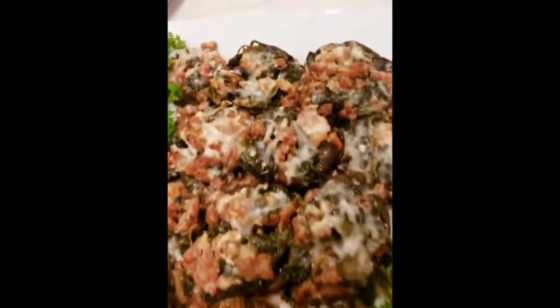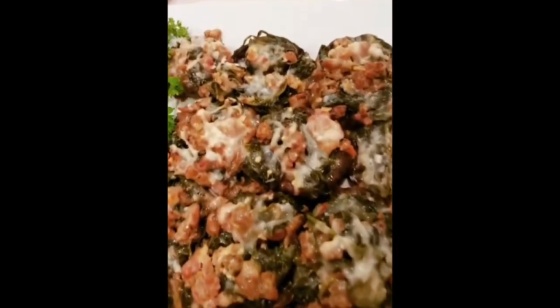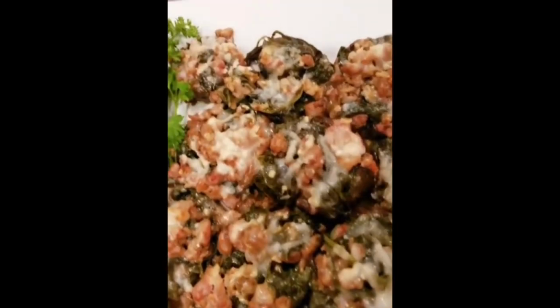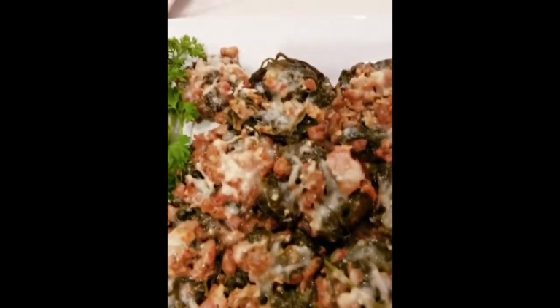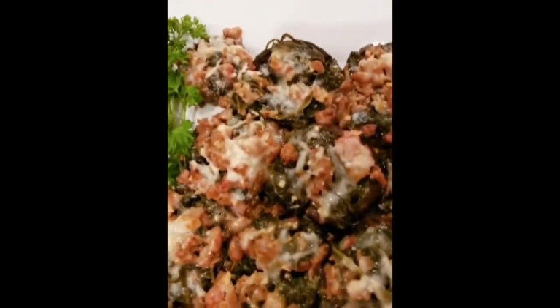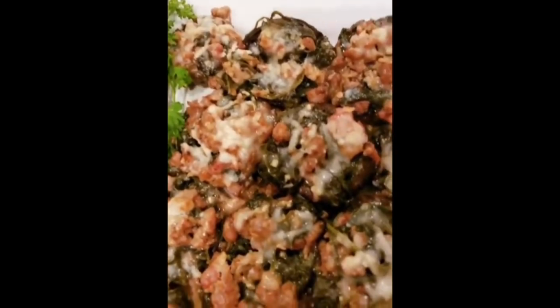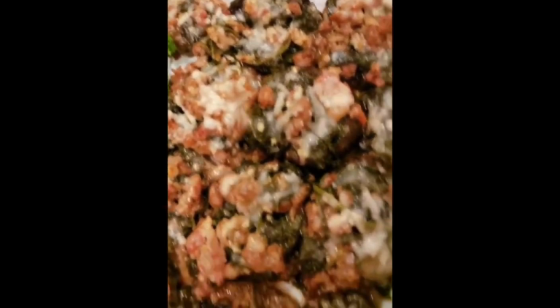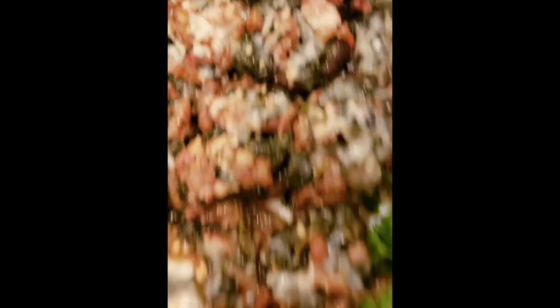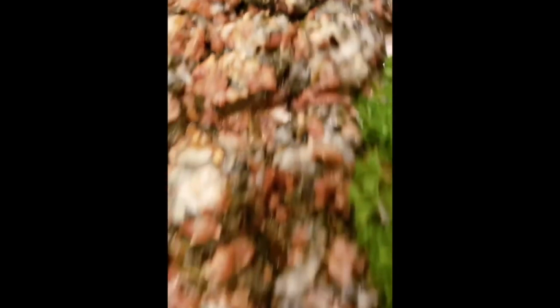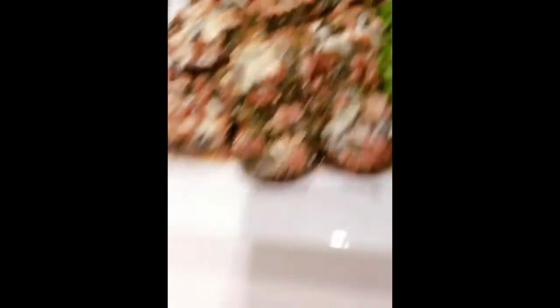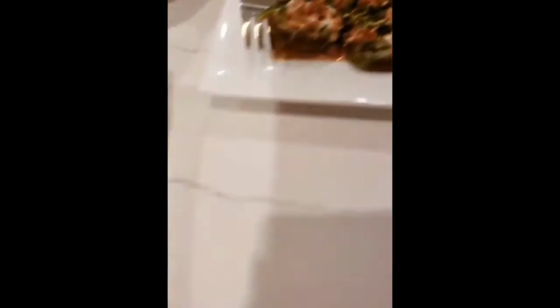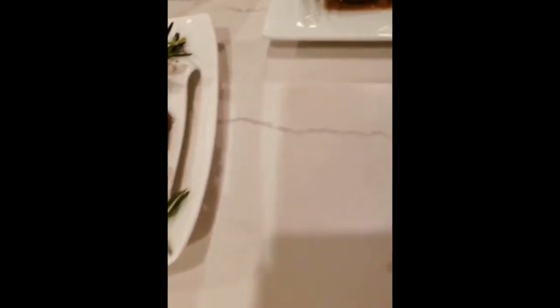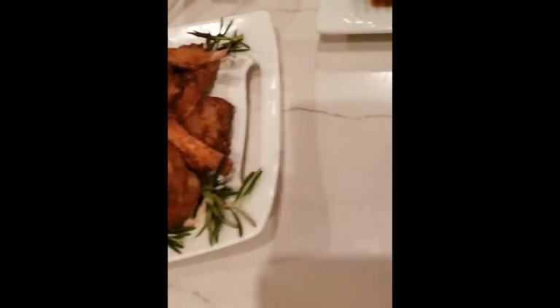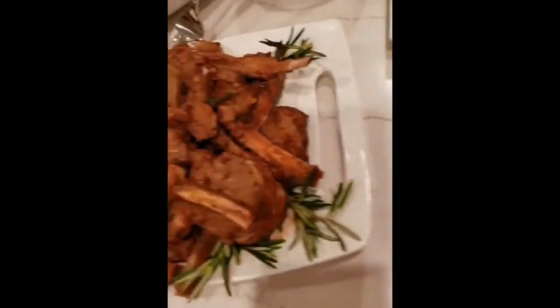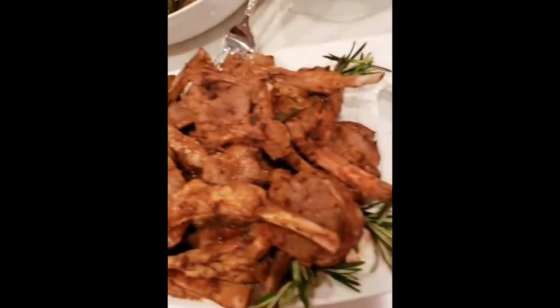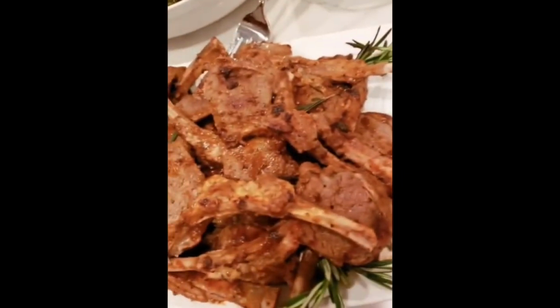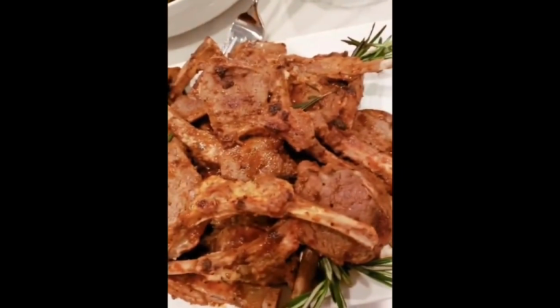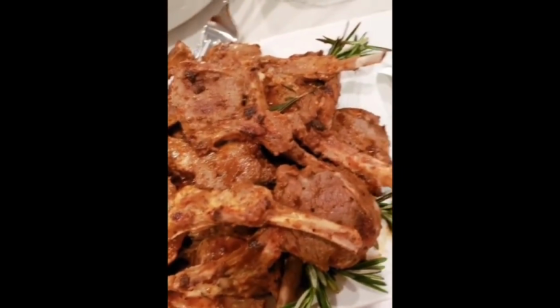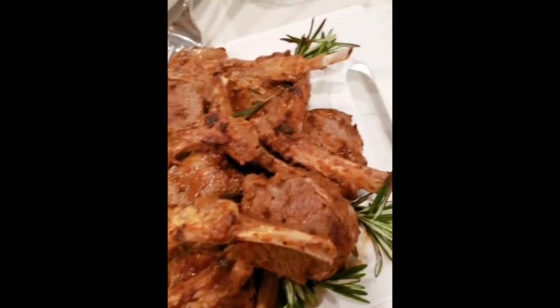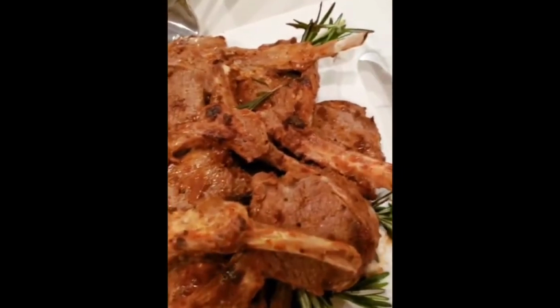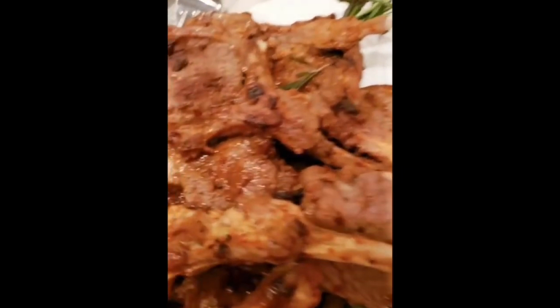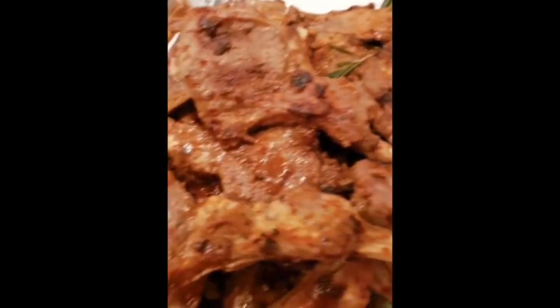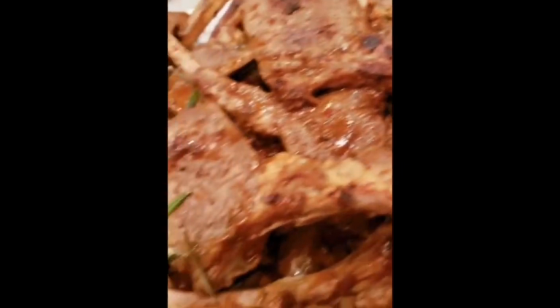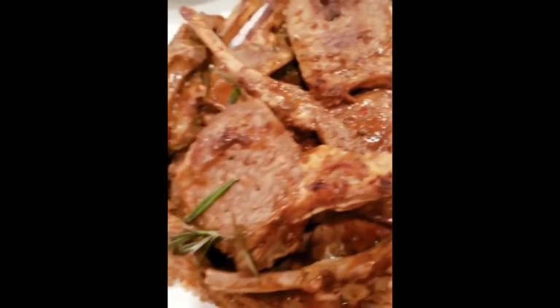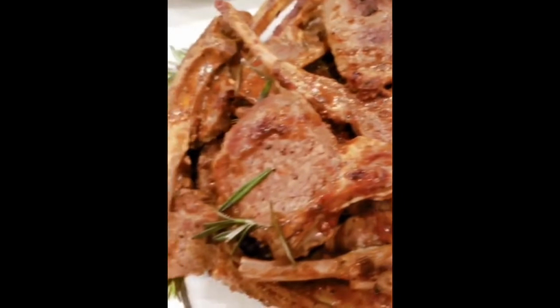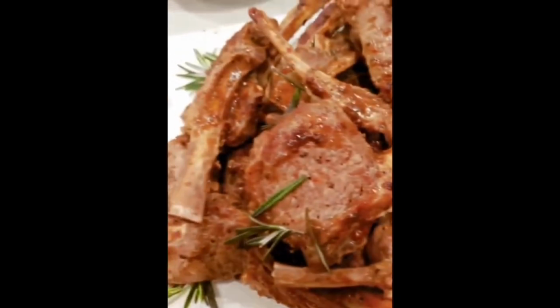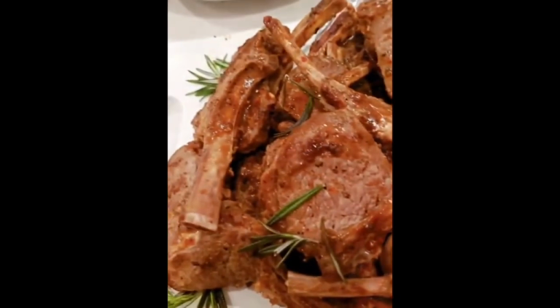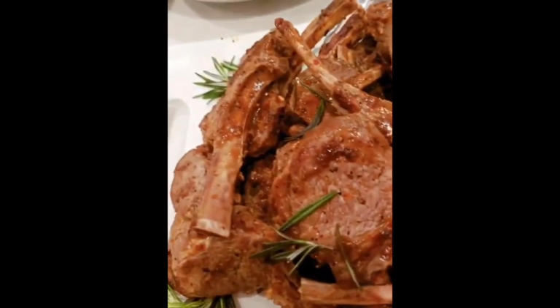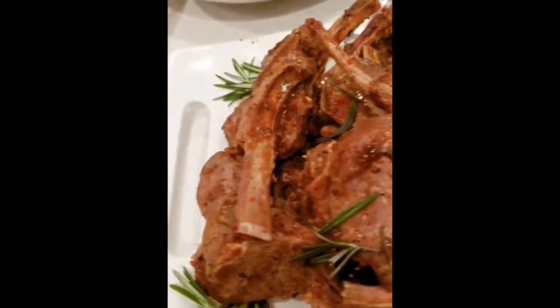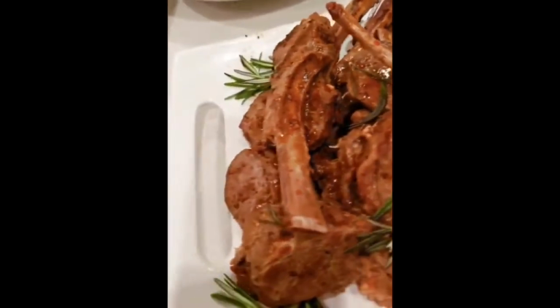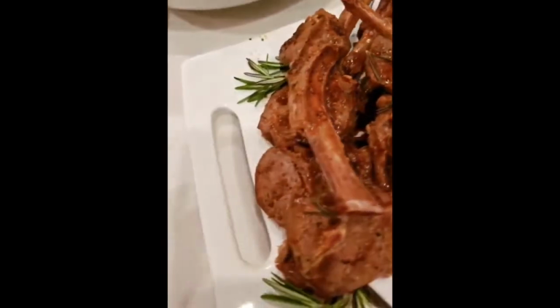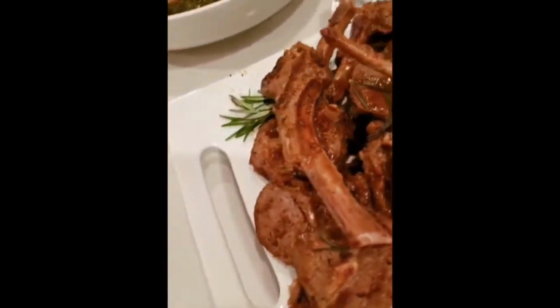I have my stuffed portobello mushrooms — I stuffed them with spinach, mozzarella cheese, and of course a nice spicy sausage. Coming right around — it's lamb chops! We don't come to play along, we come to eat you, lamb chop. So that's what we have here.